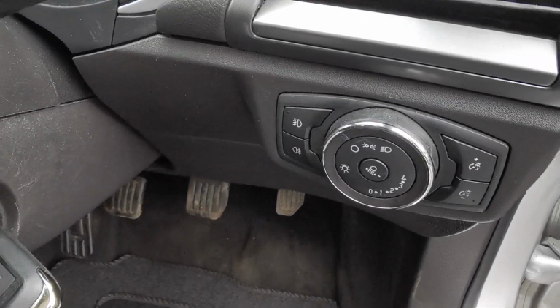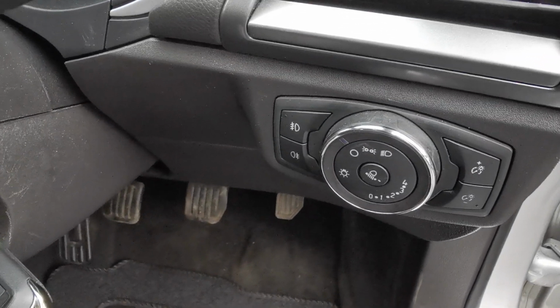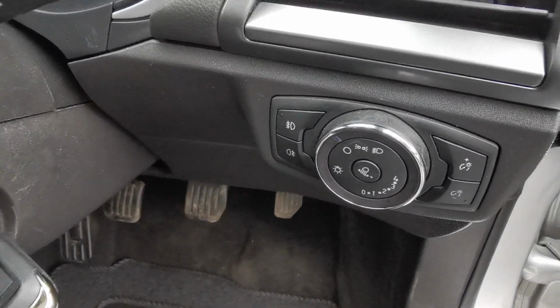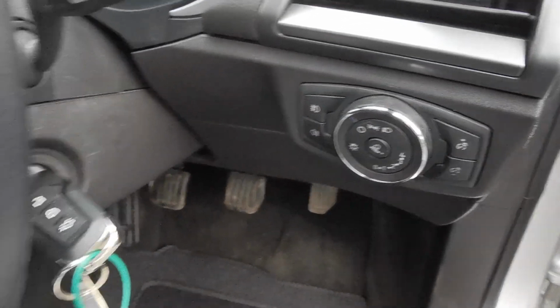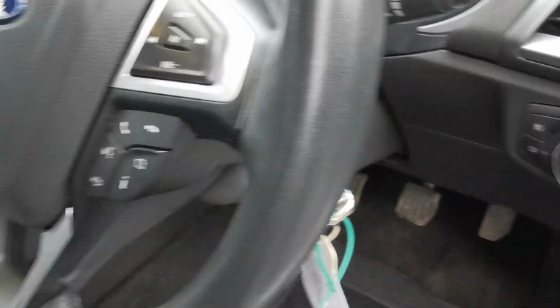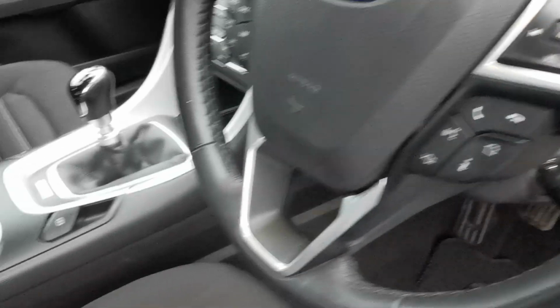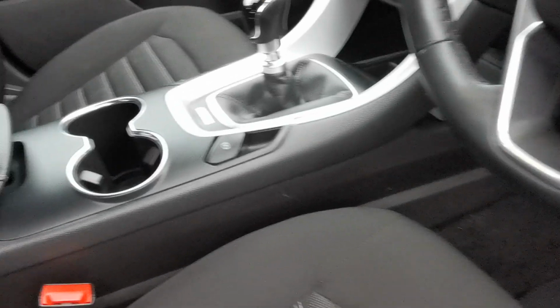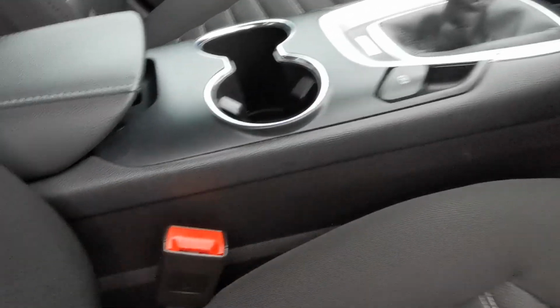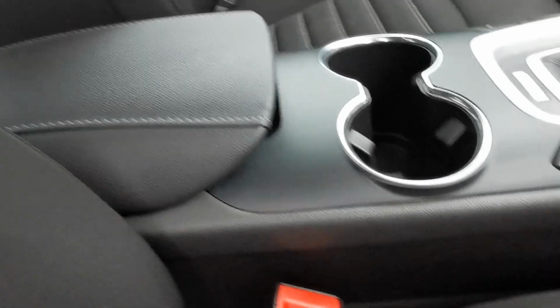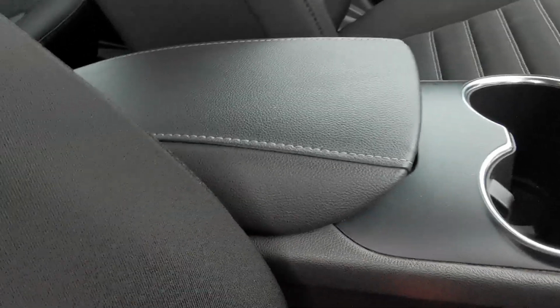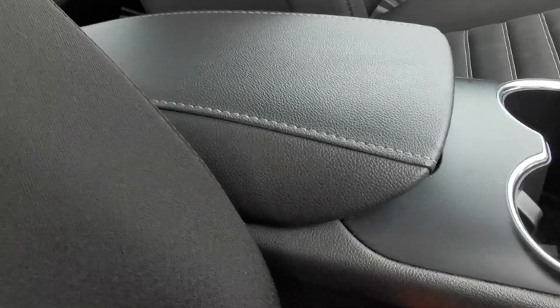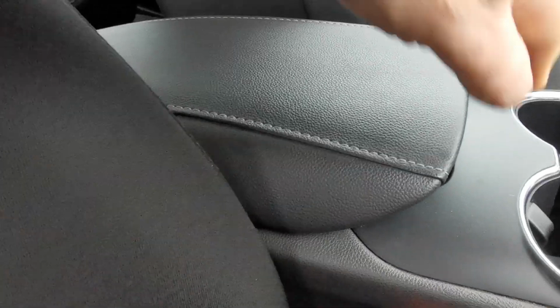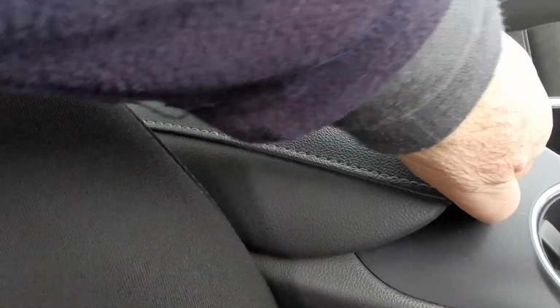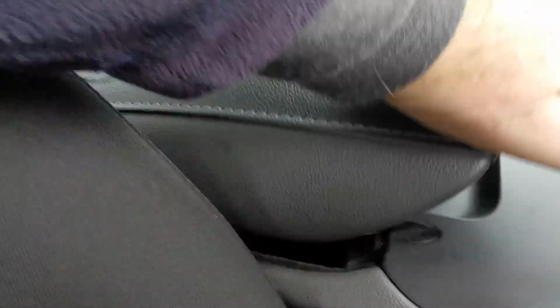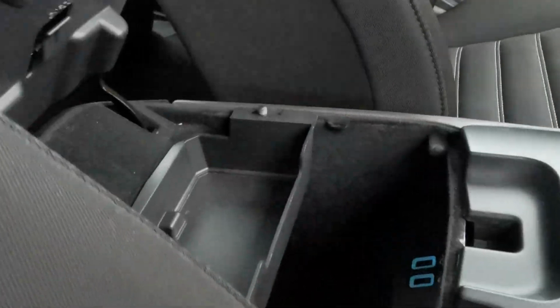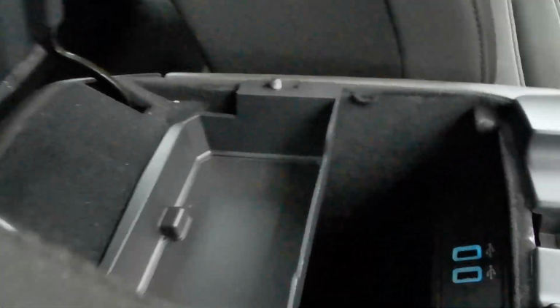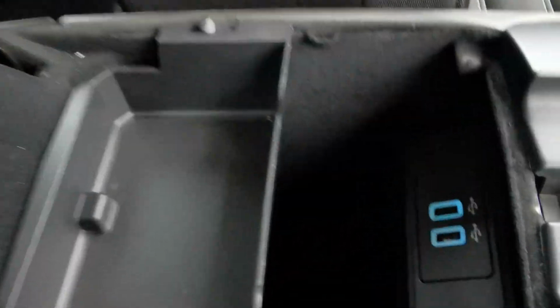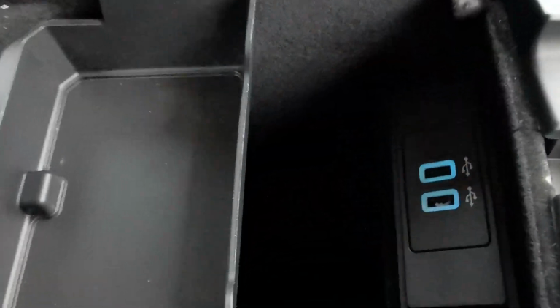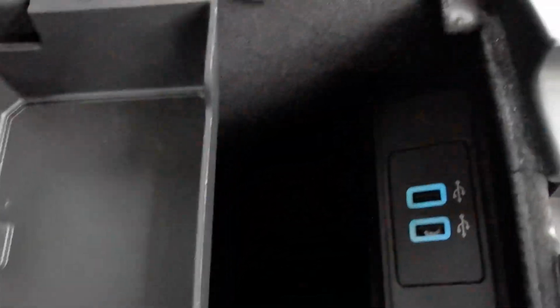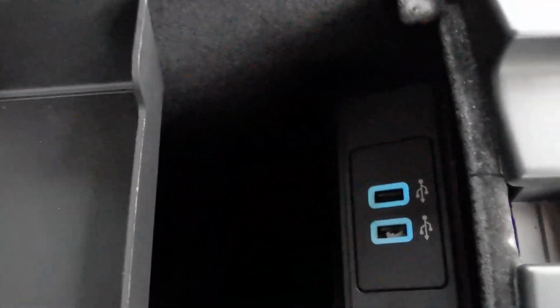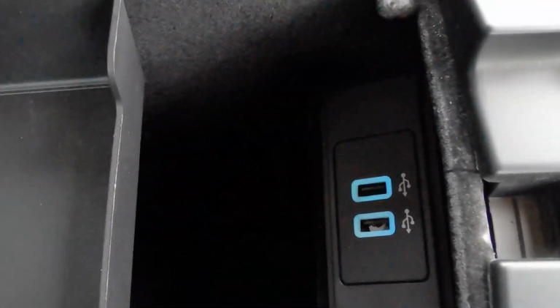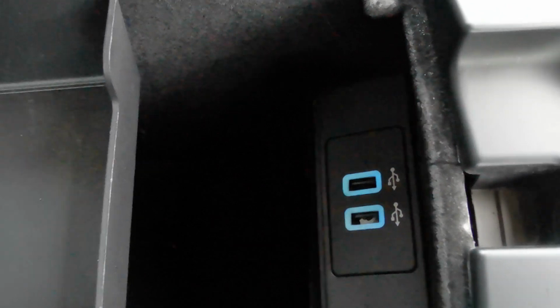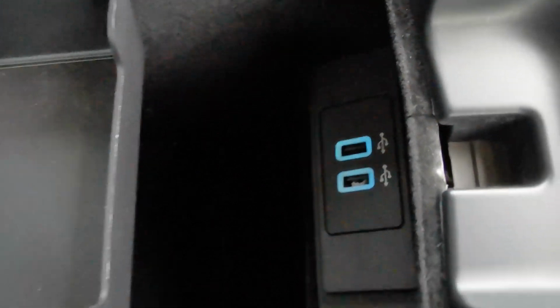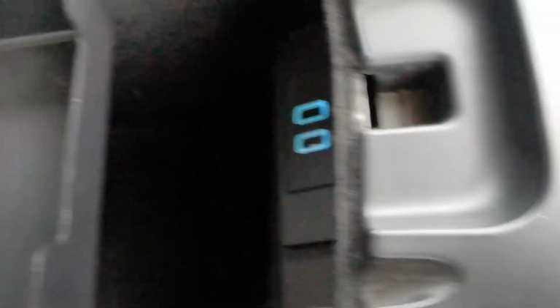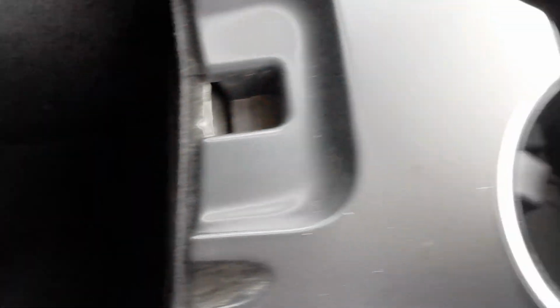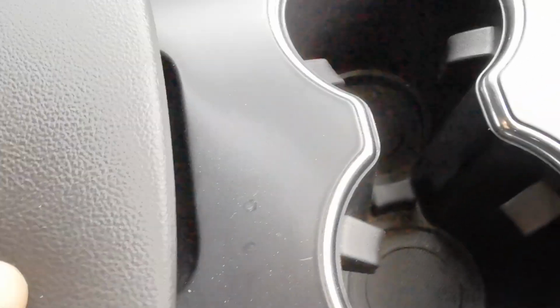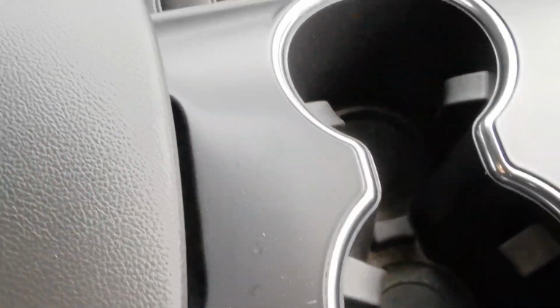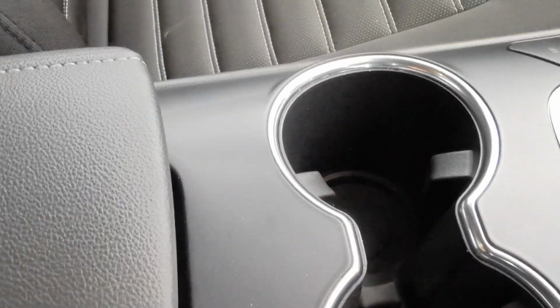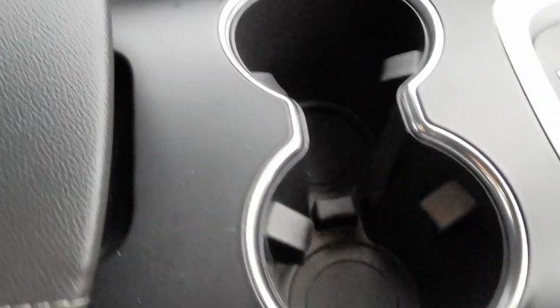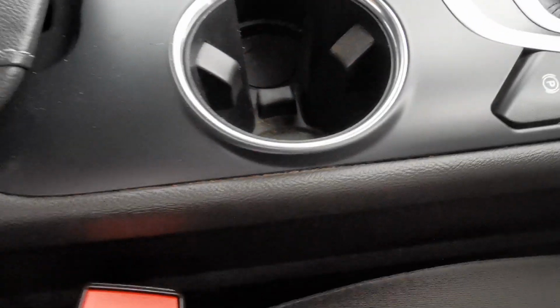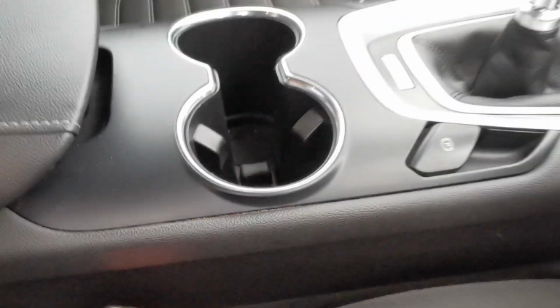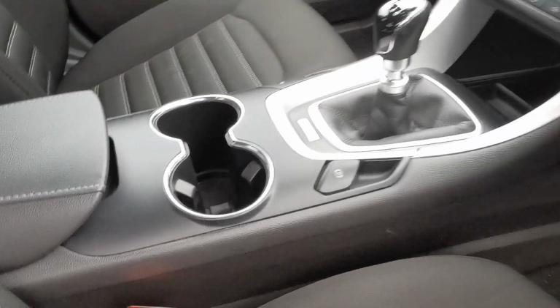Inside the car on the driver's door you've got controls for the electric windows all round, electric mirror adjustment, light controls, centre armrest with internal storage box. Inside the storage box you've got two USB plug-in points and twin cup holders.